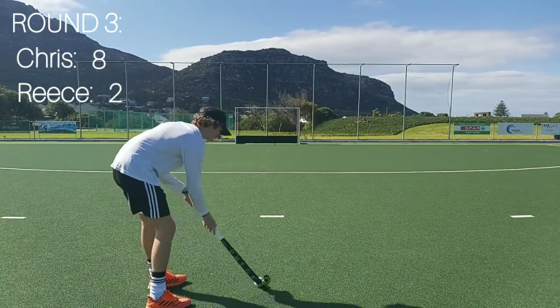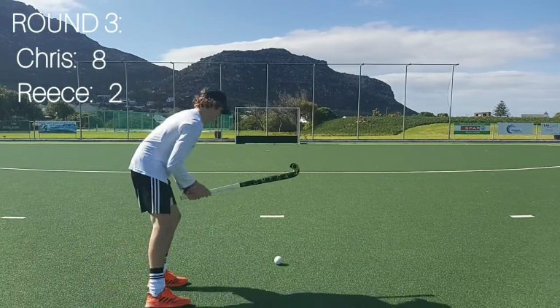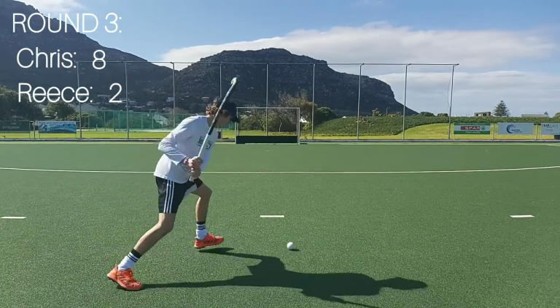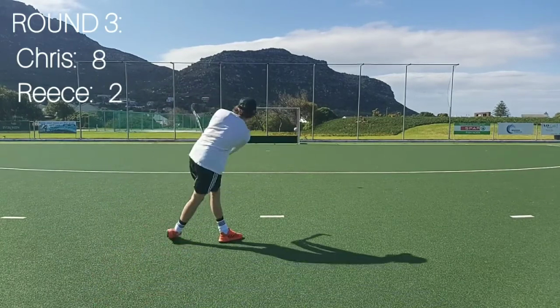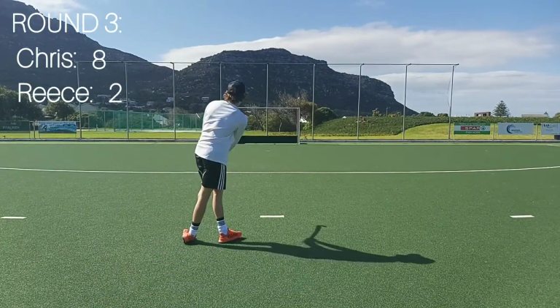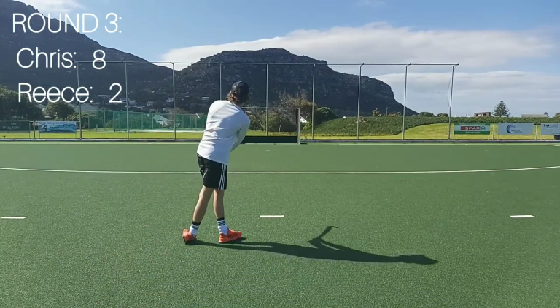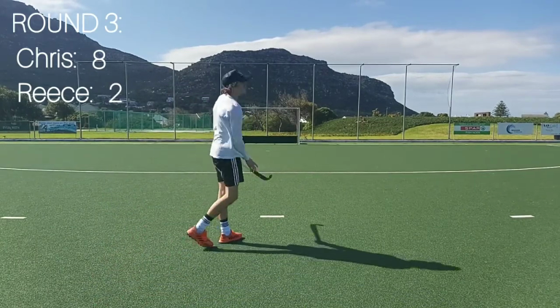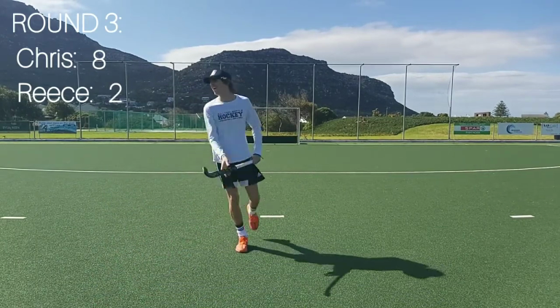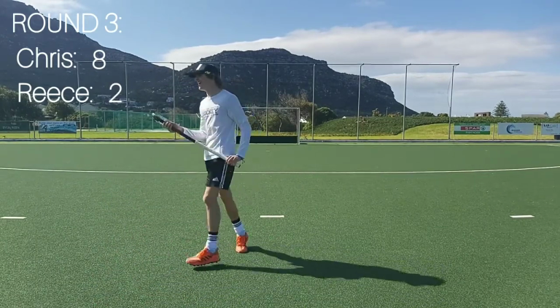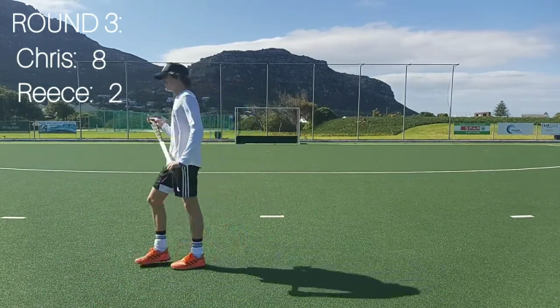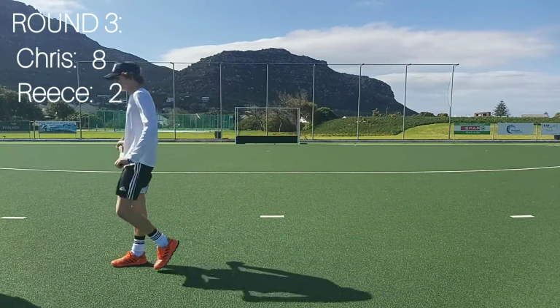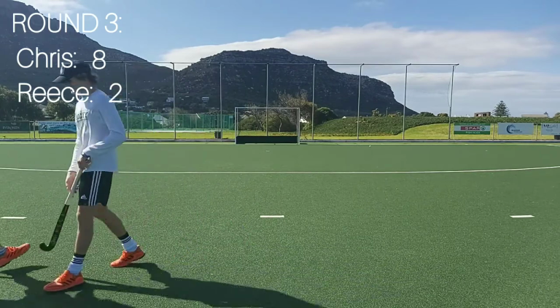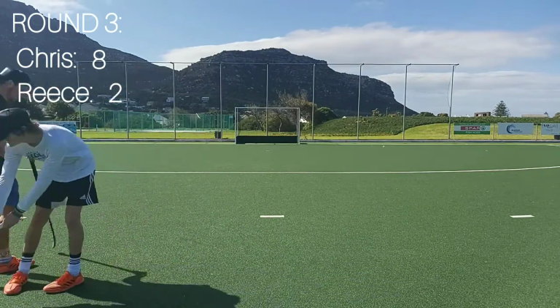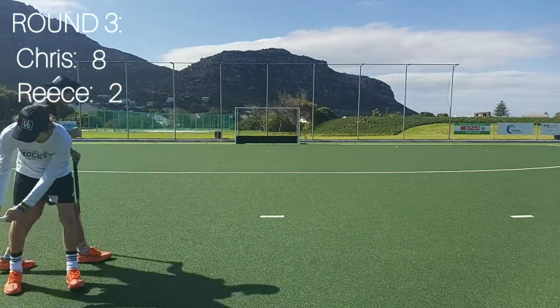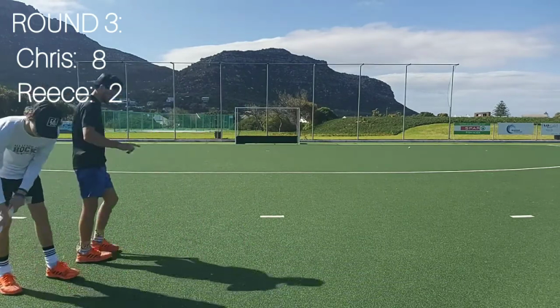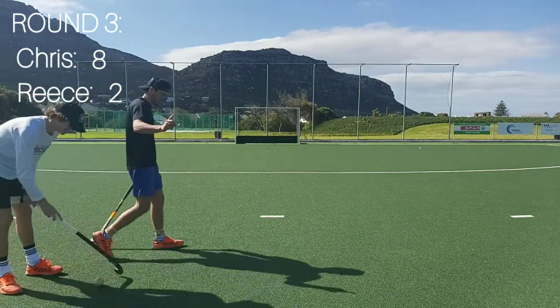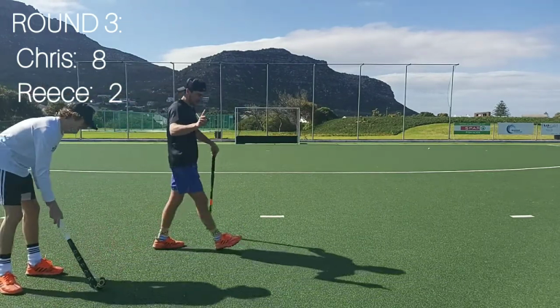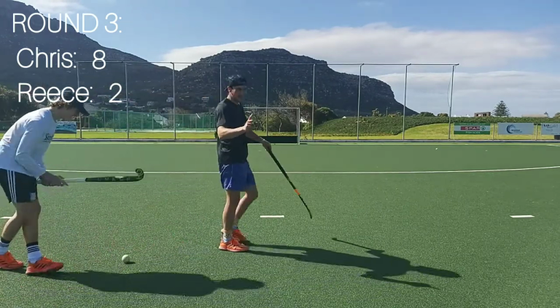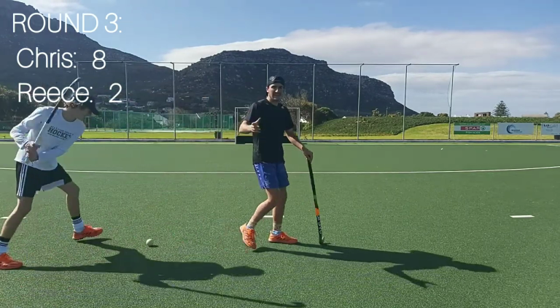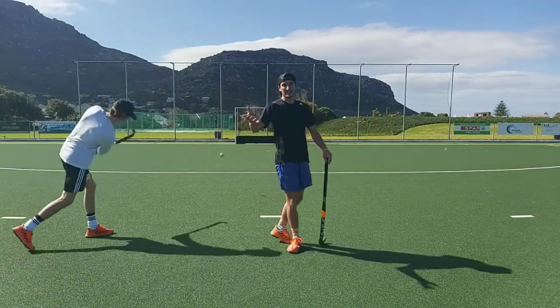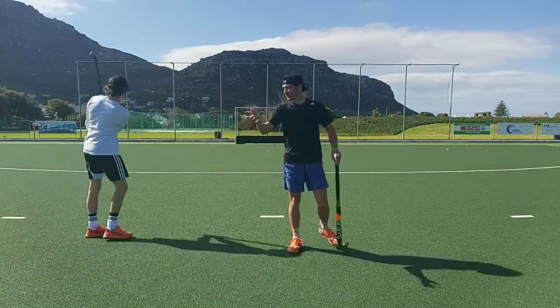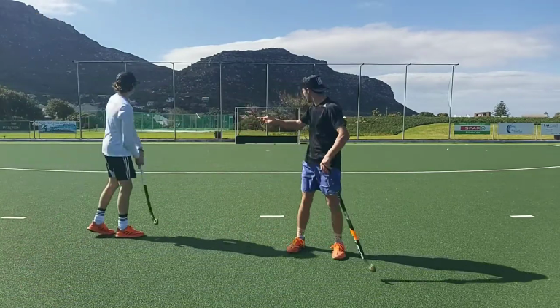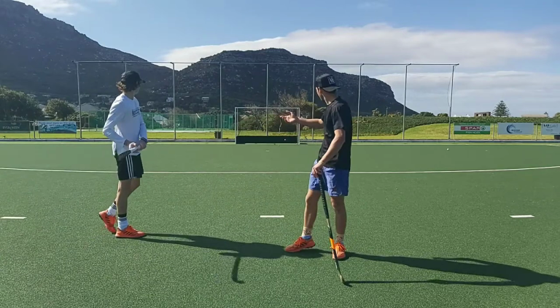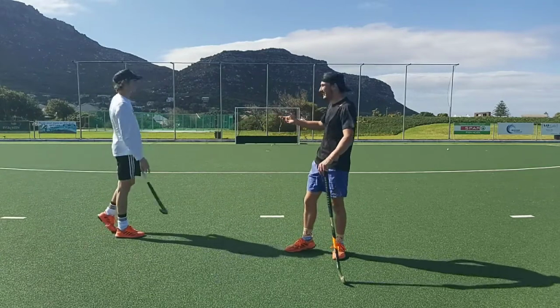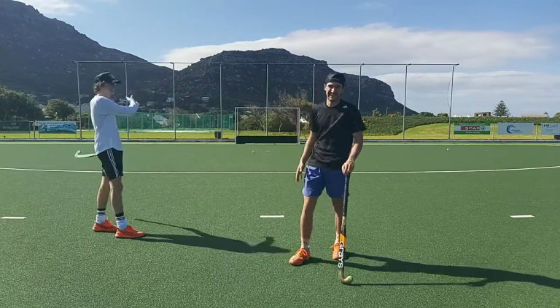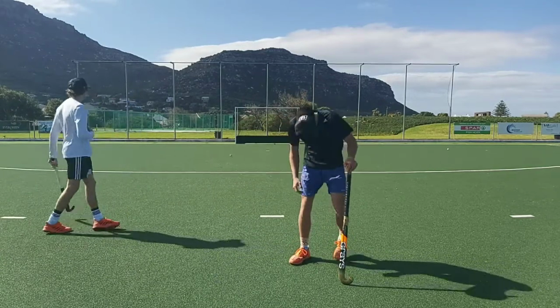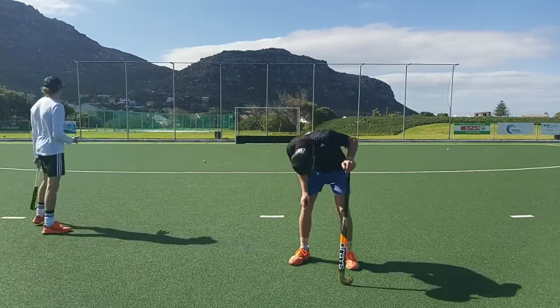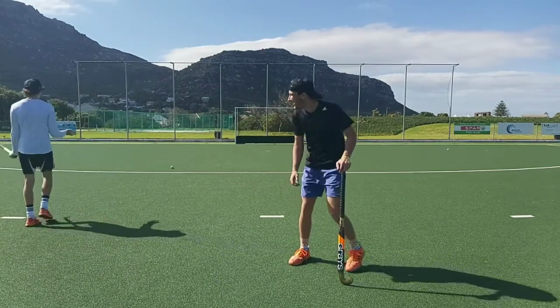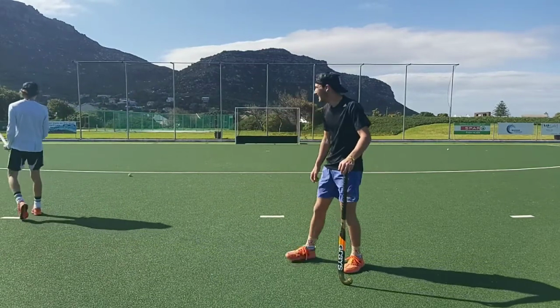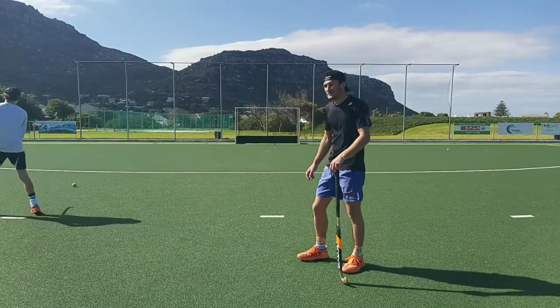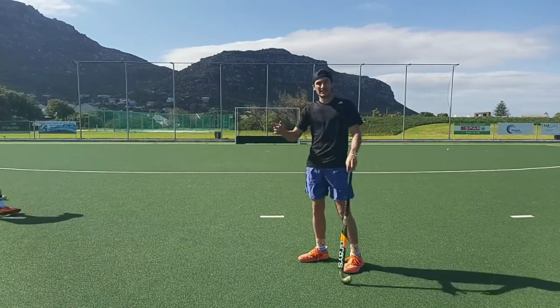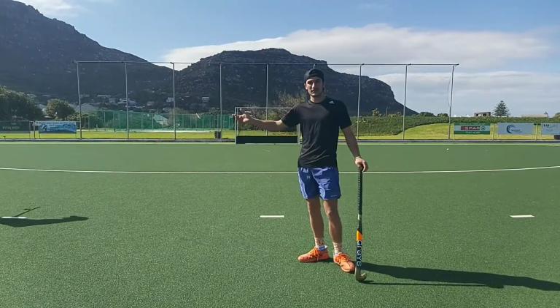First shot. Oh, that stuff. No, no, no. That was round three — he still takes the win. He still takes the win.